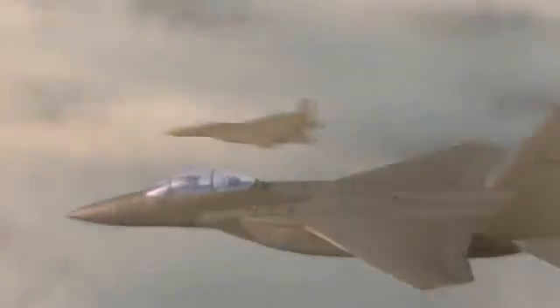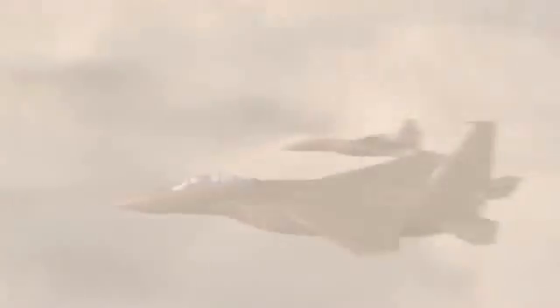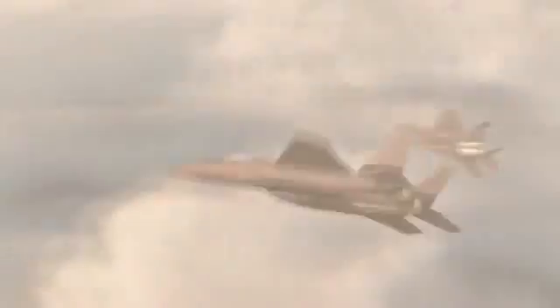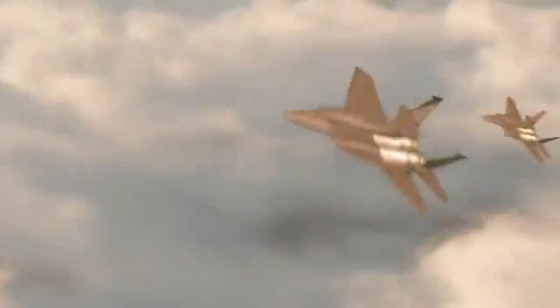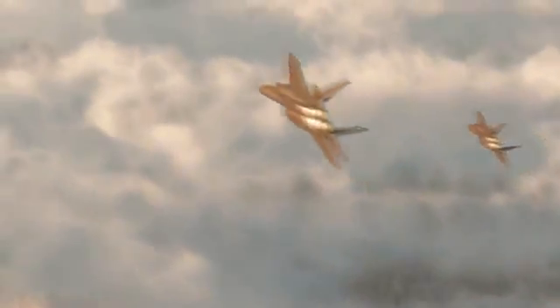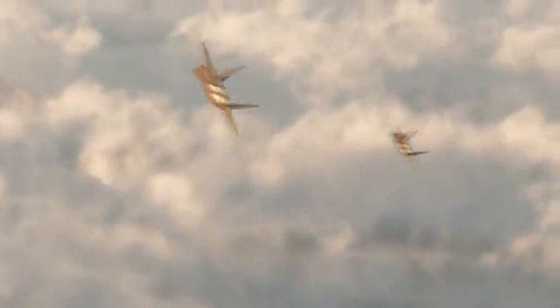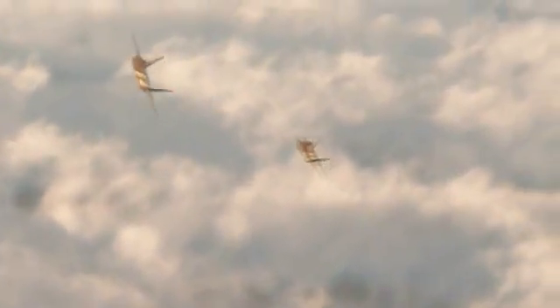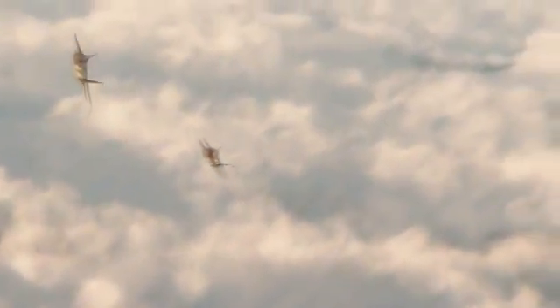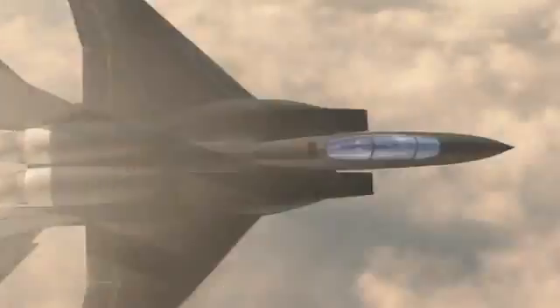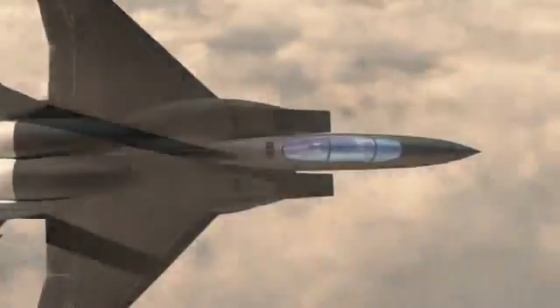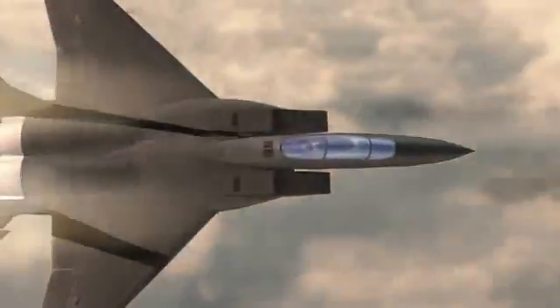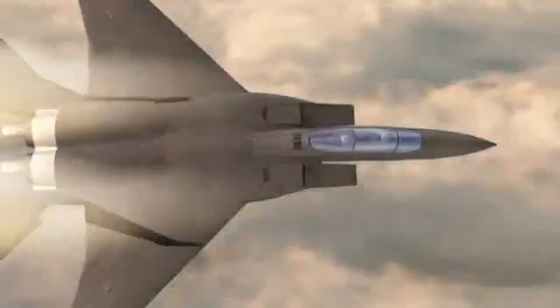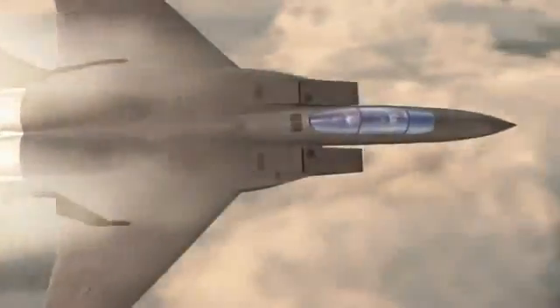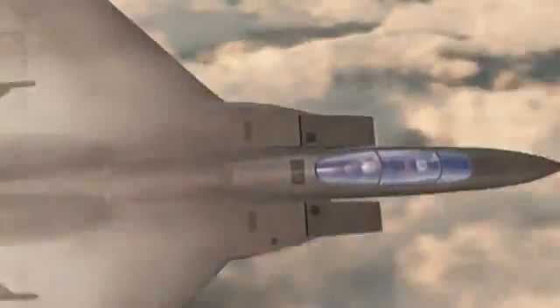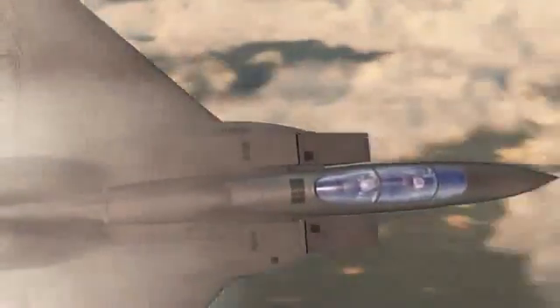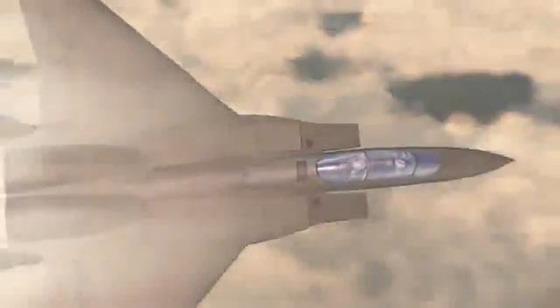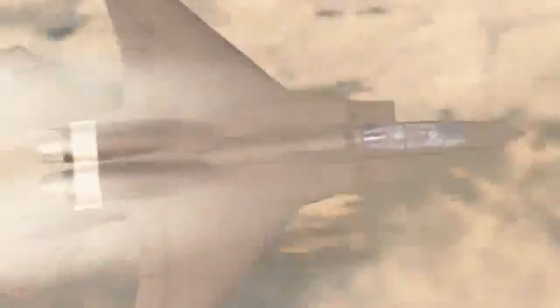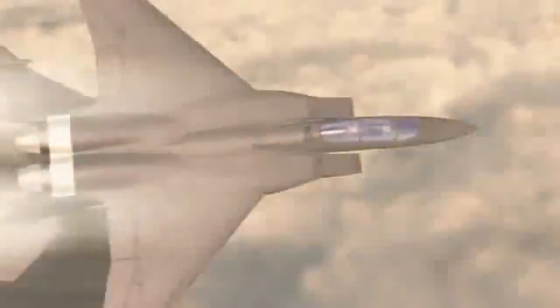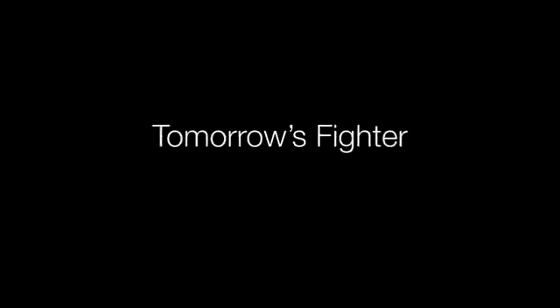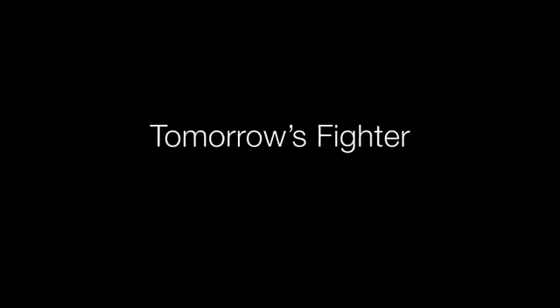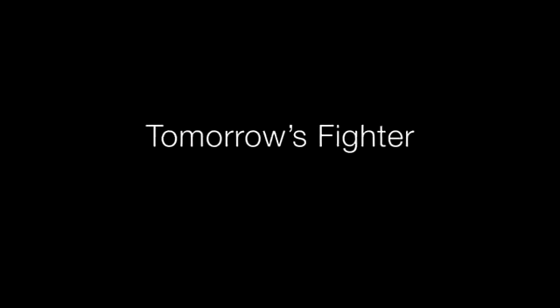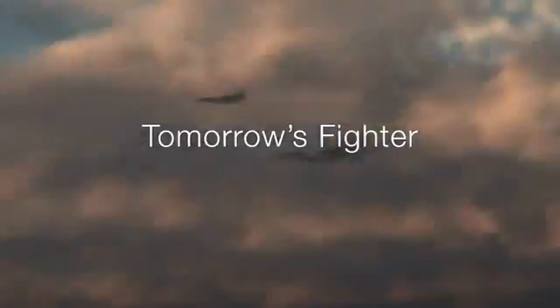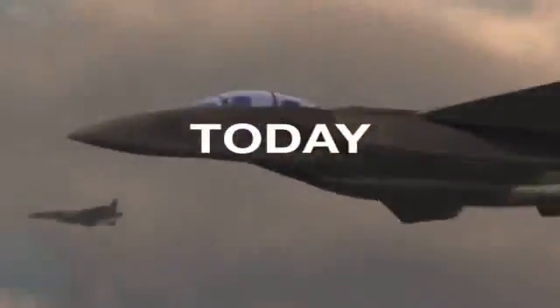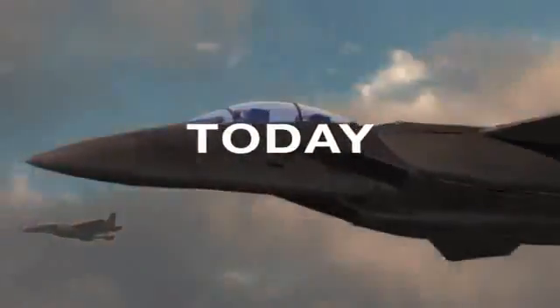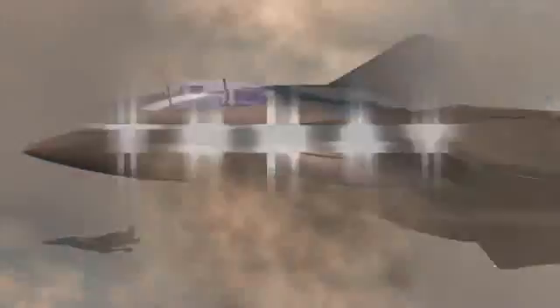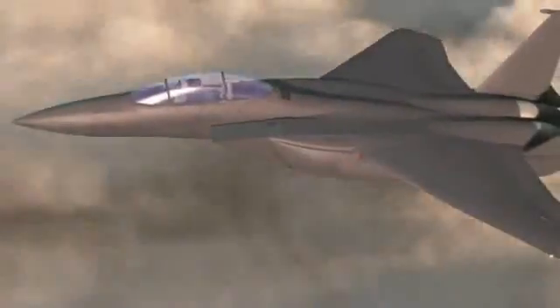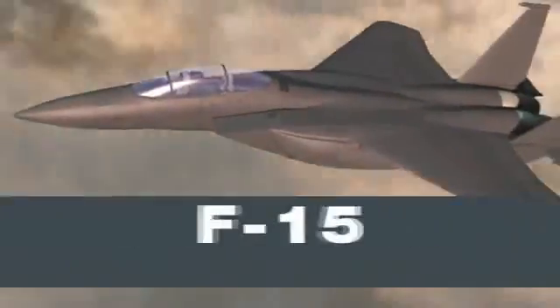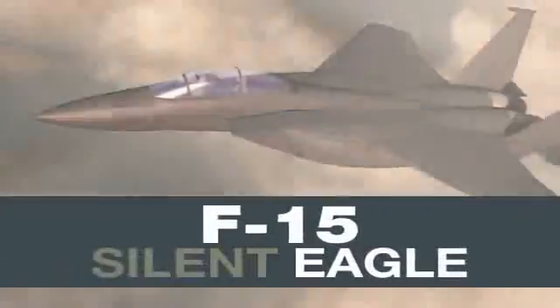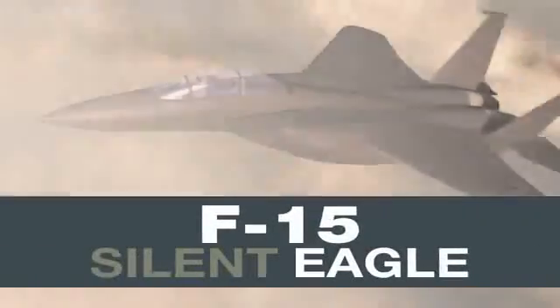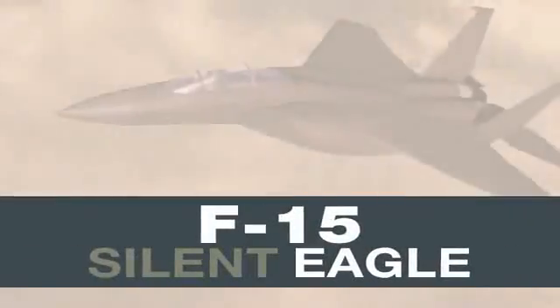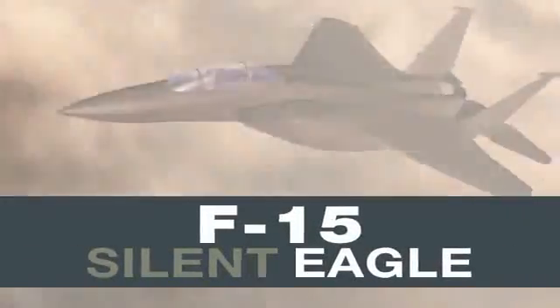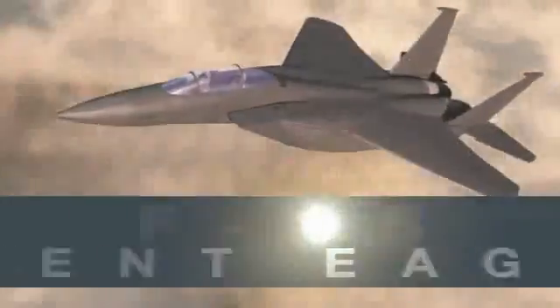The new F-15 Silent Eagle — ensuring mission effectiveness and survivability in any threat environment.